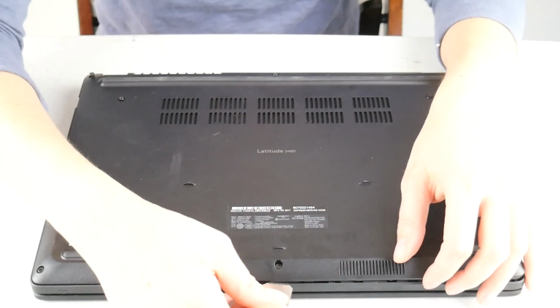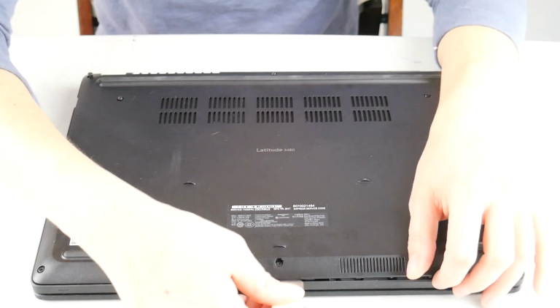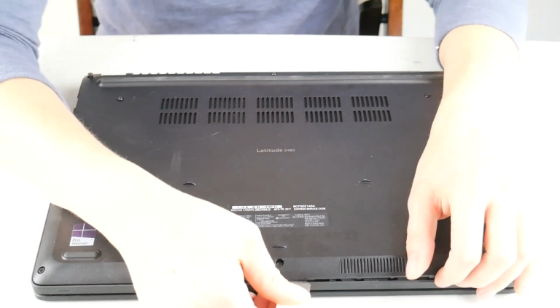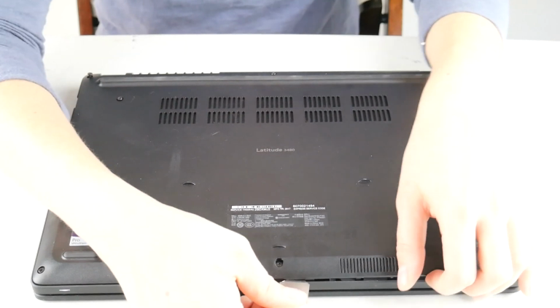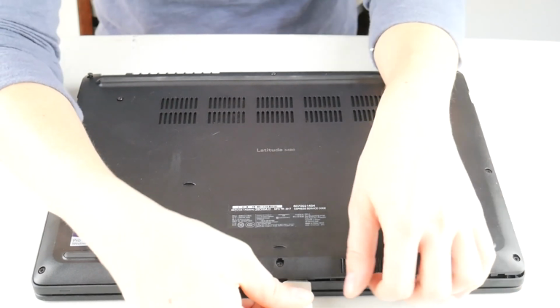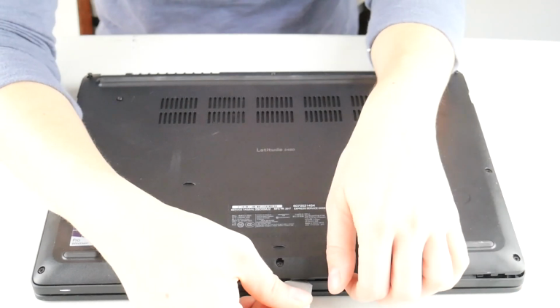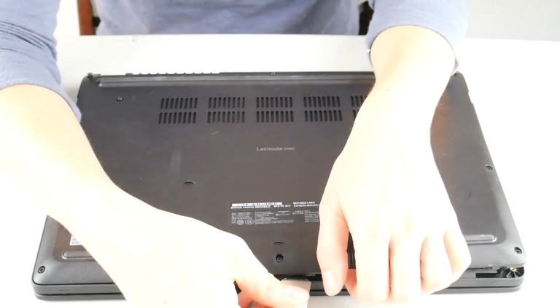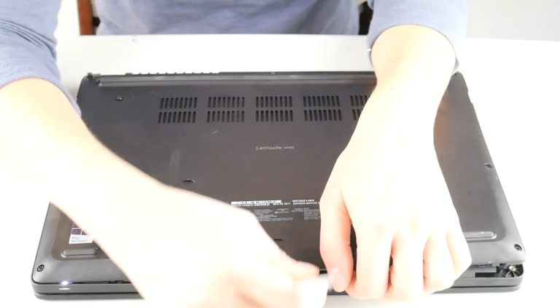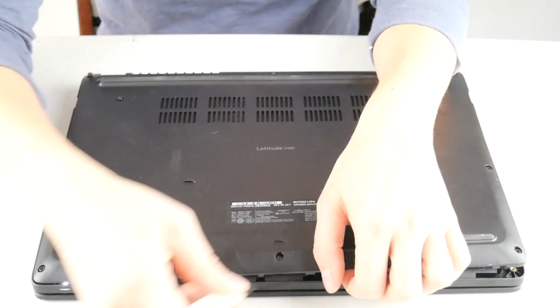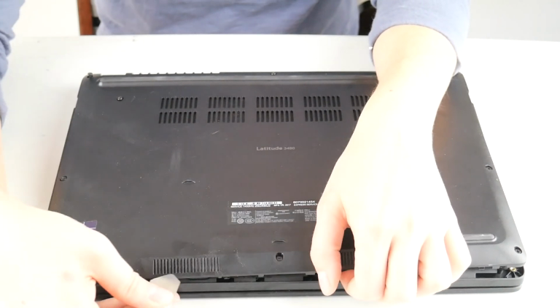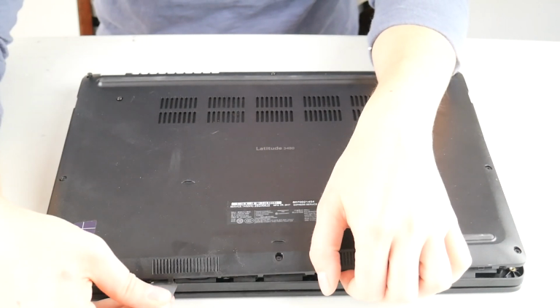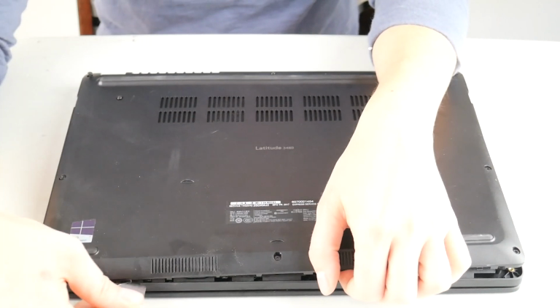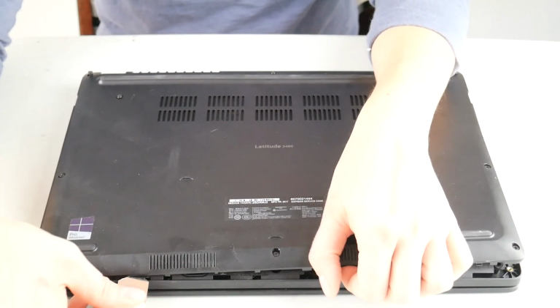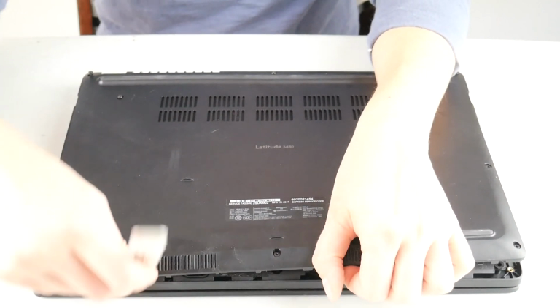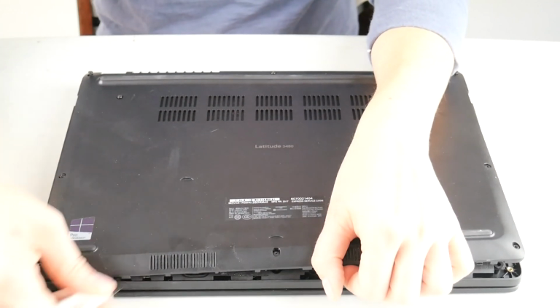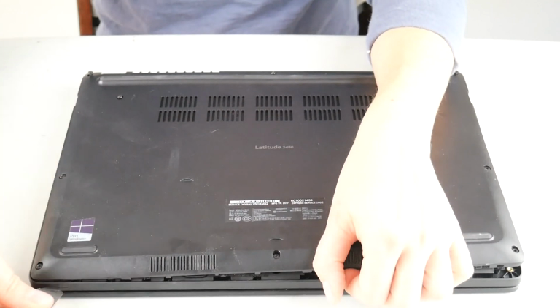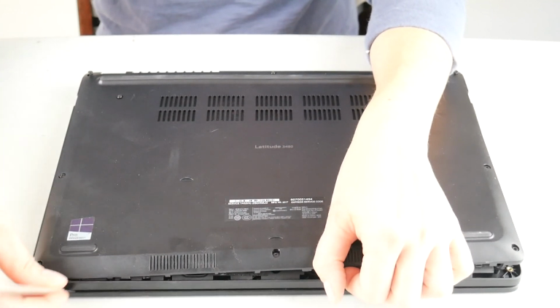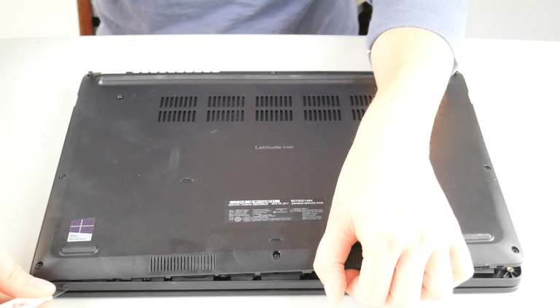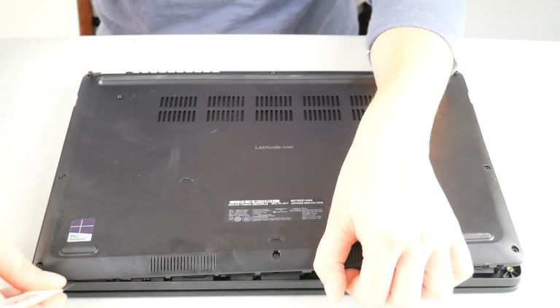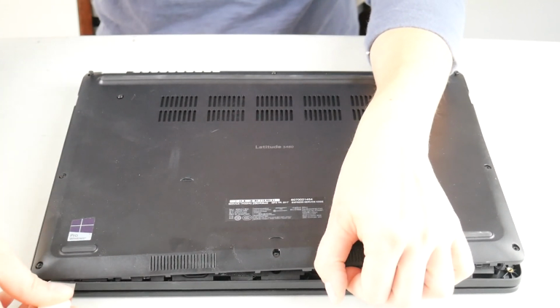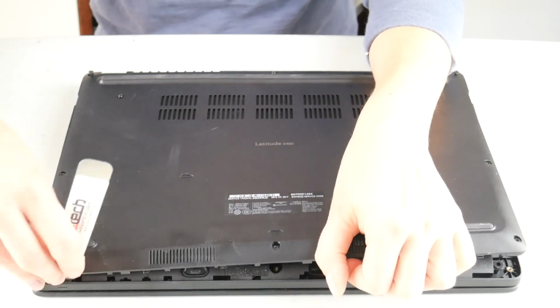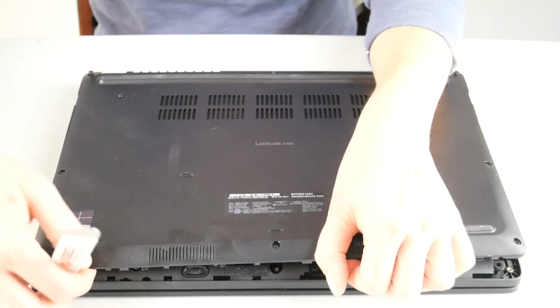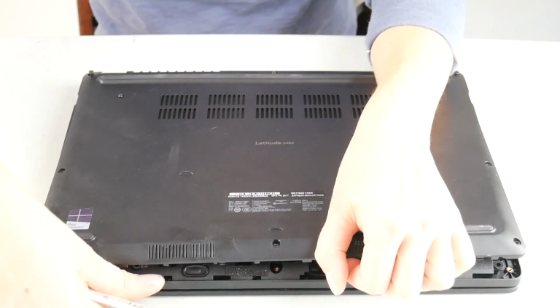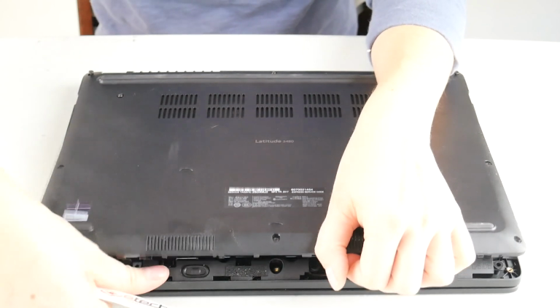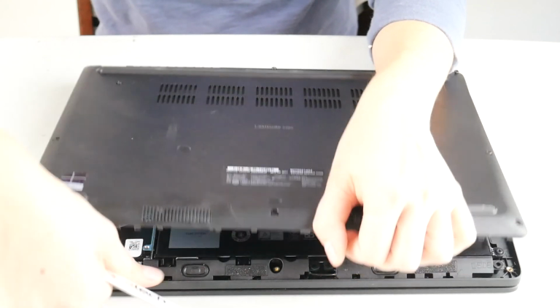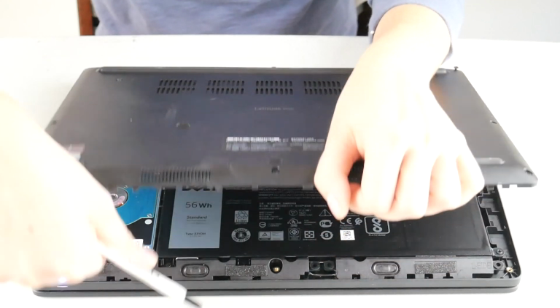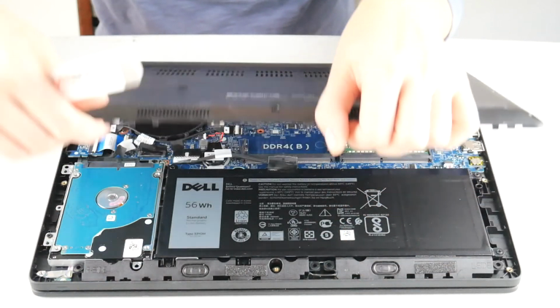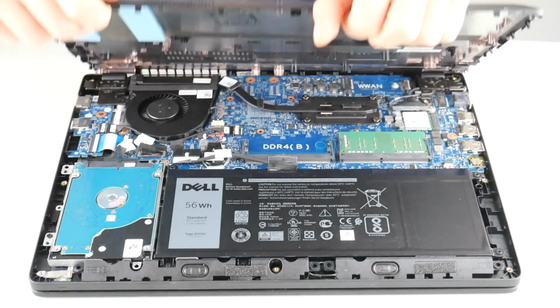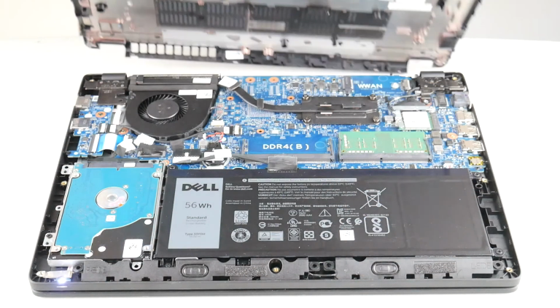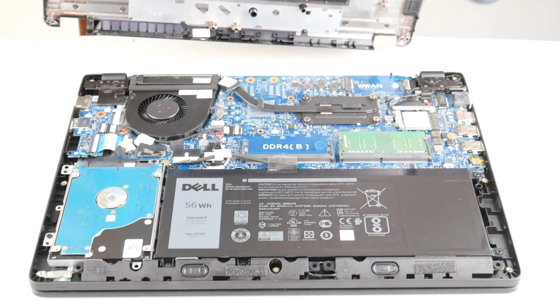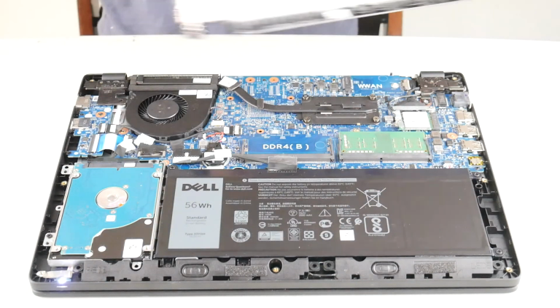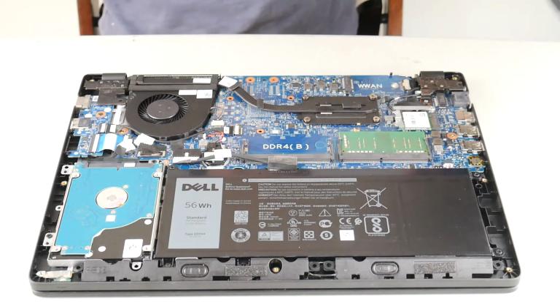Go ahead and take your pry tool. As you can see, I am prying apart the bottom panel from the palm rest — and there's your battery.